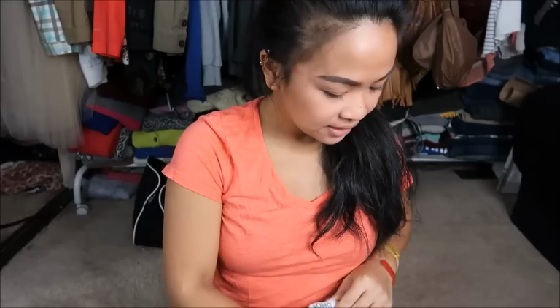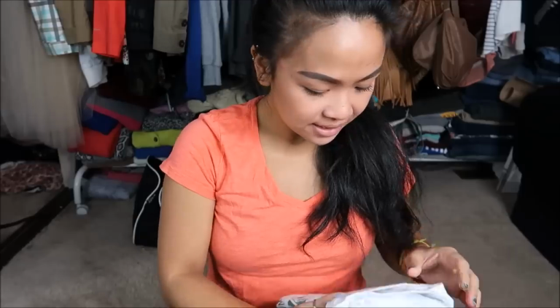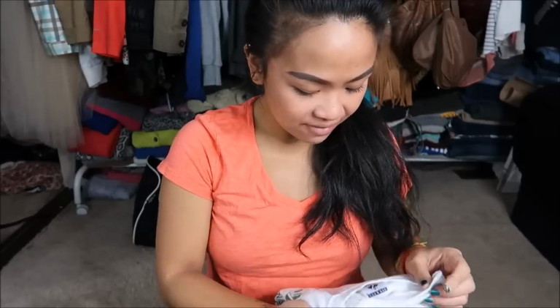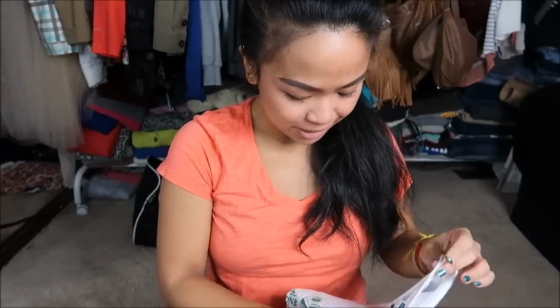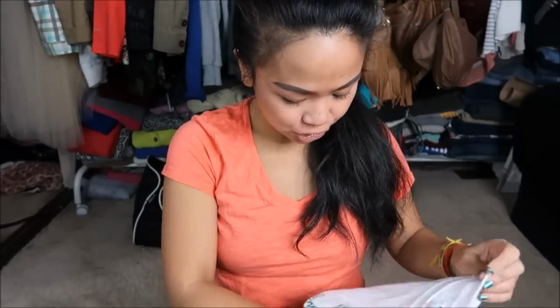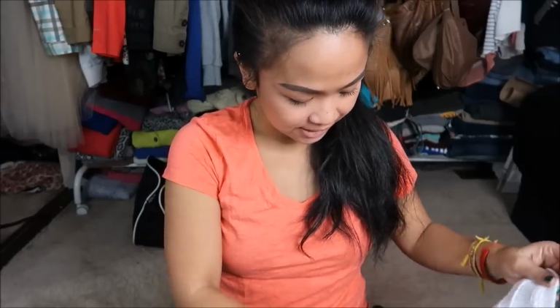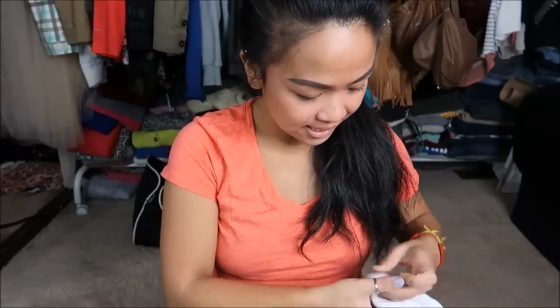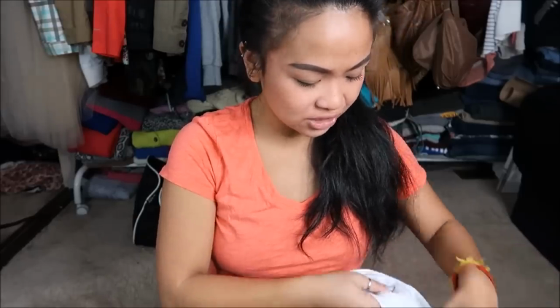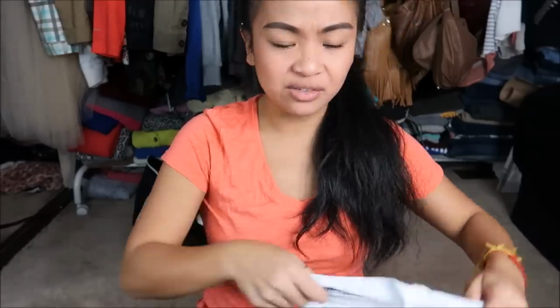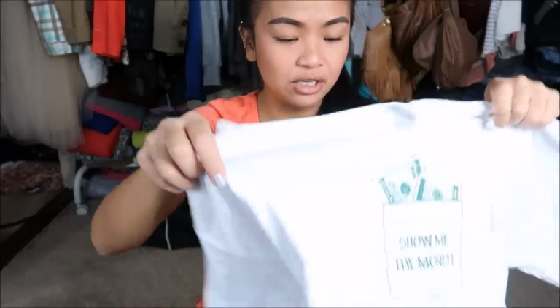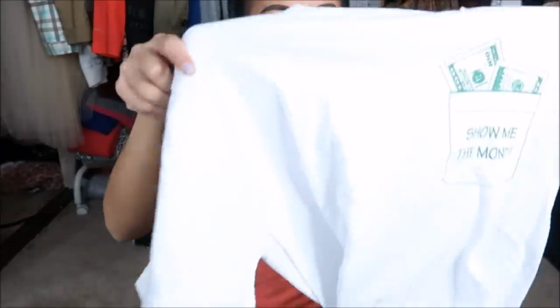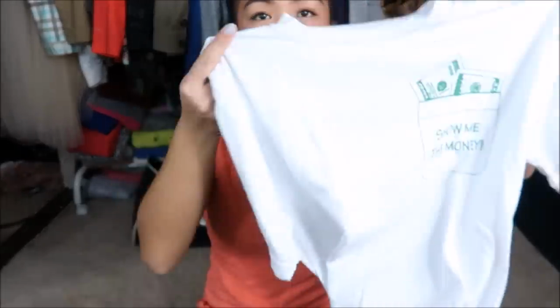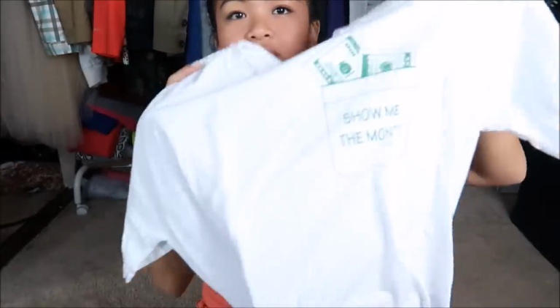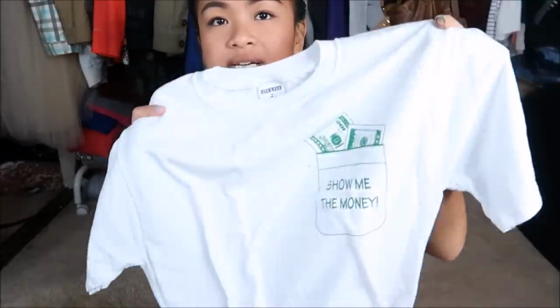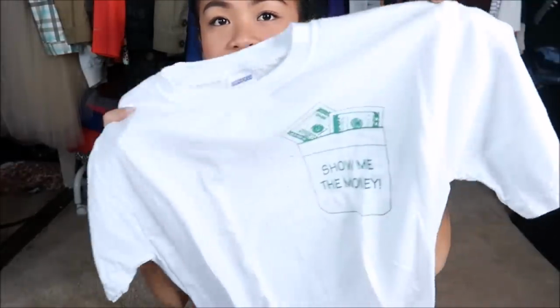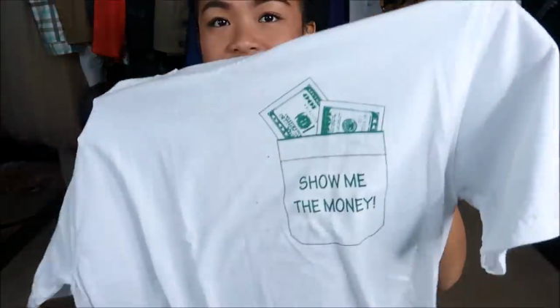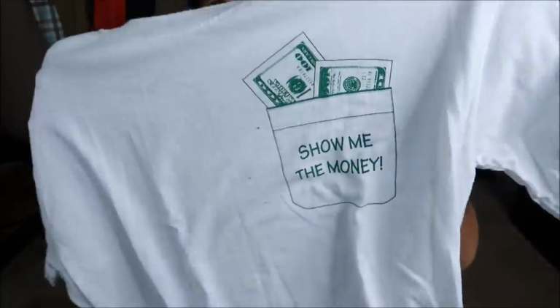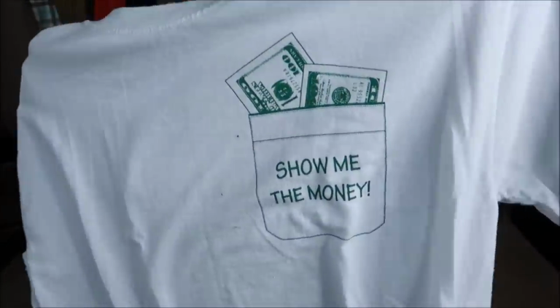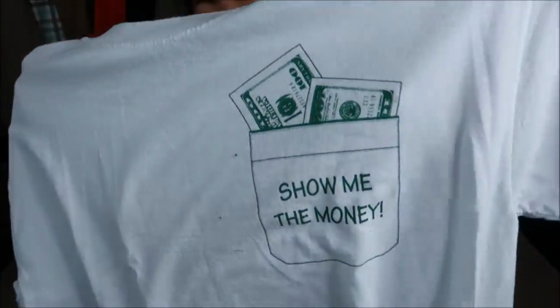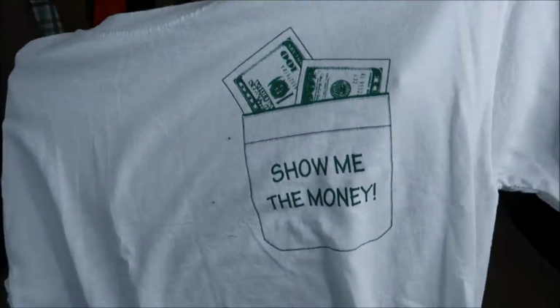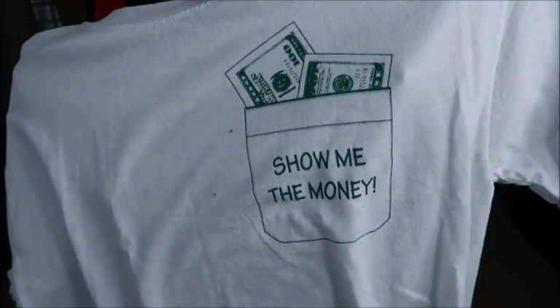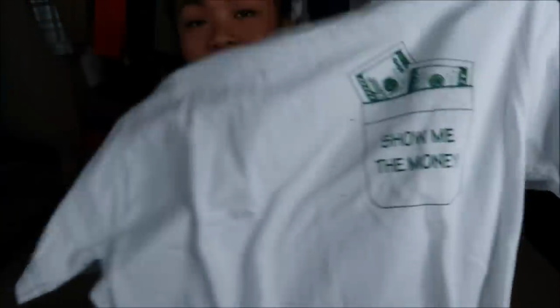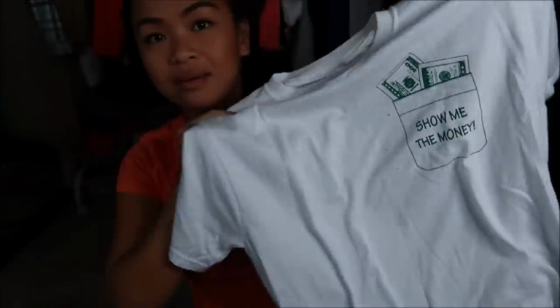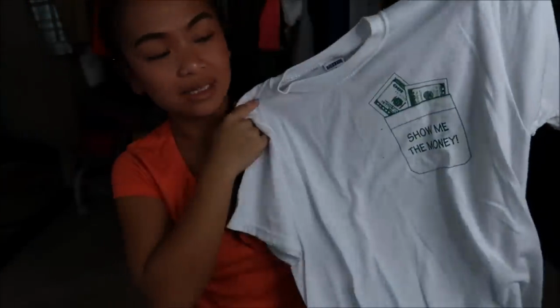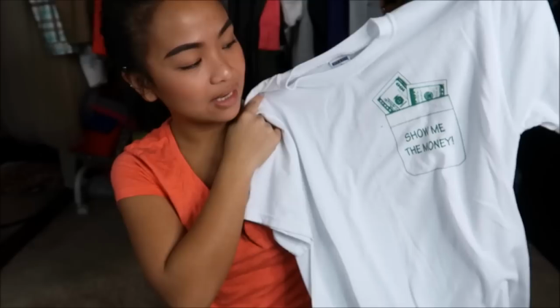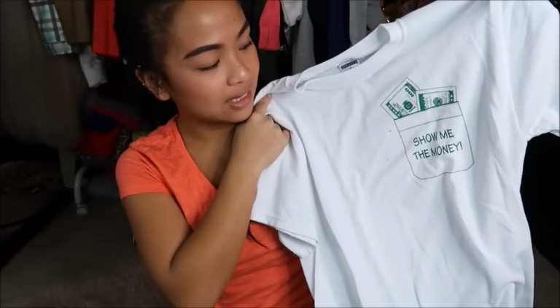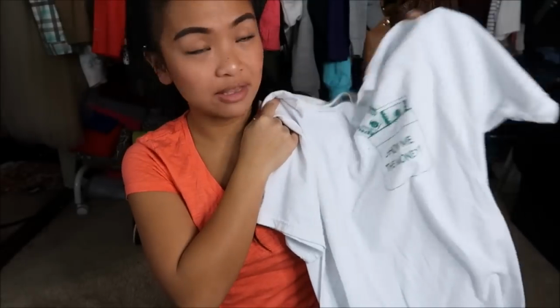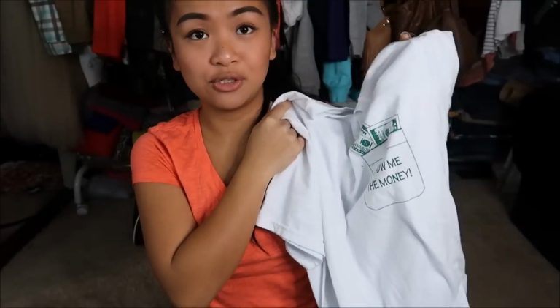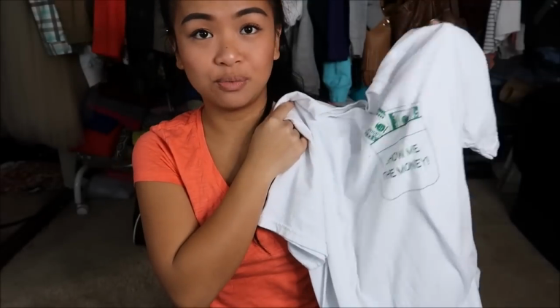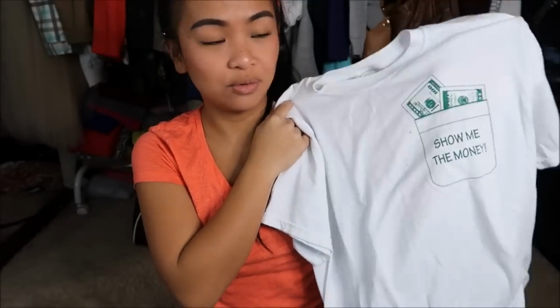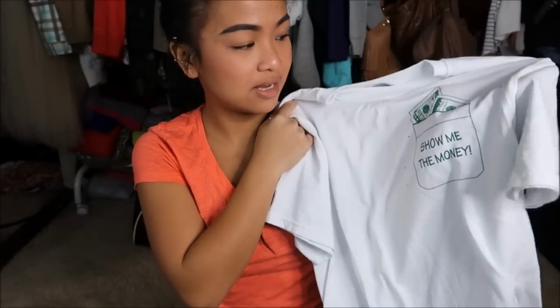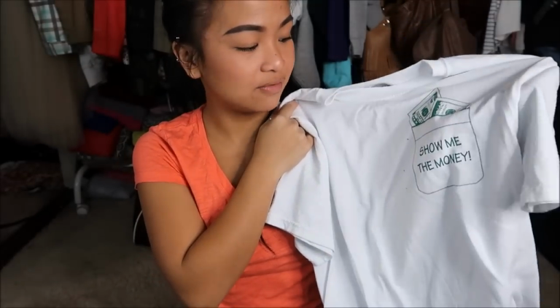The next thing I have is by Jerseys and this is just a regular t-shirt. It just says "show me the money" and I thought that was super cool to have.